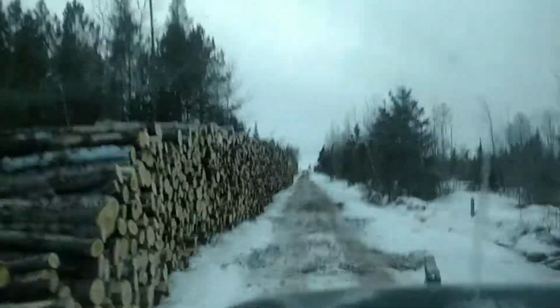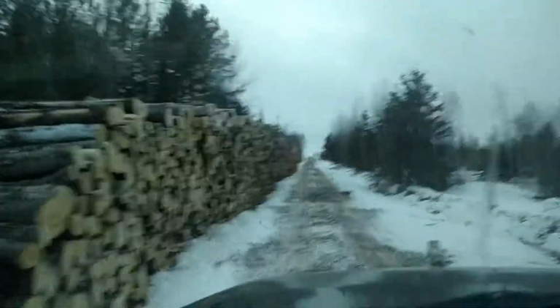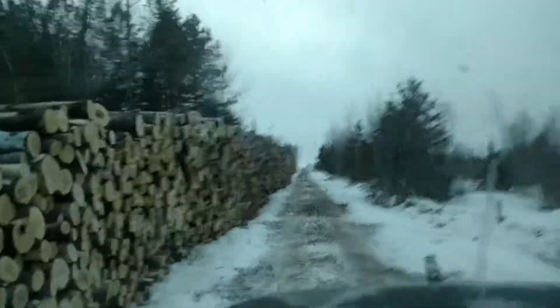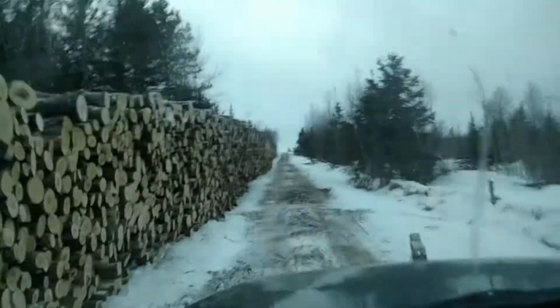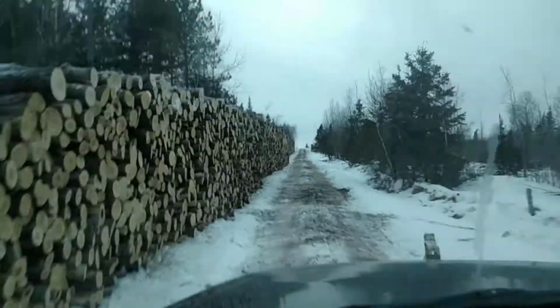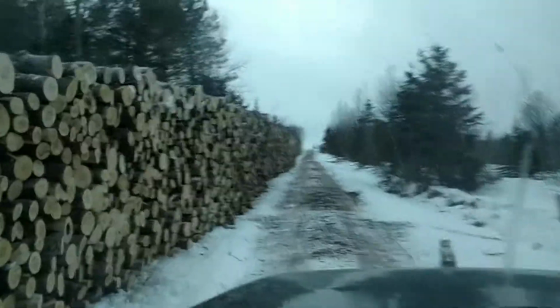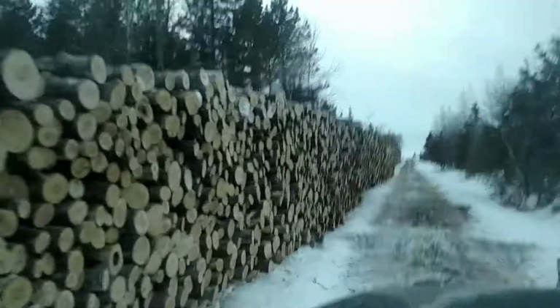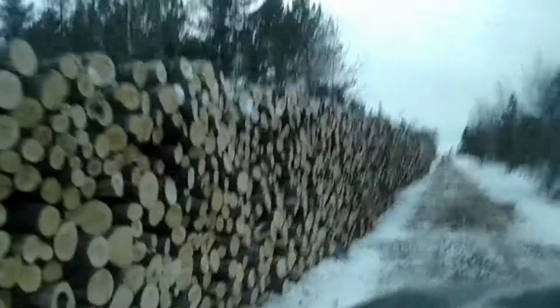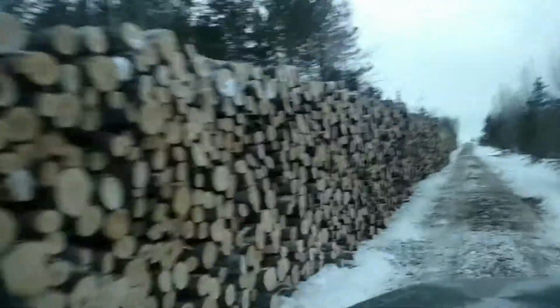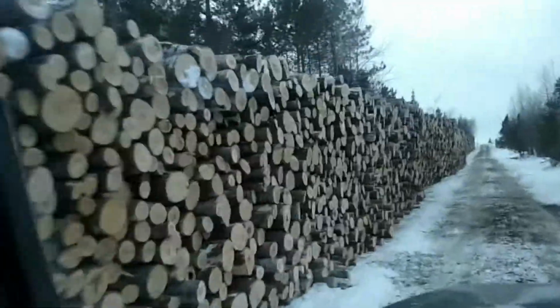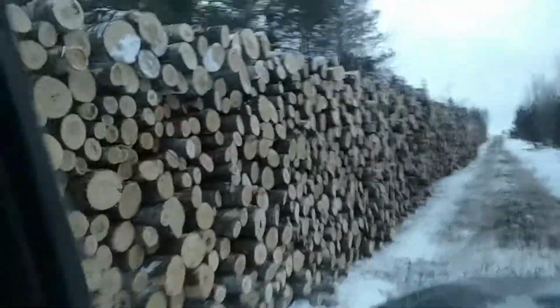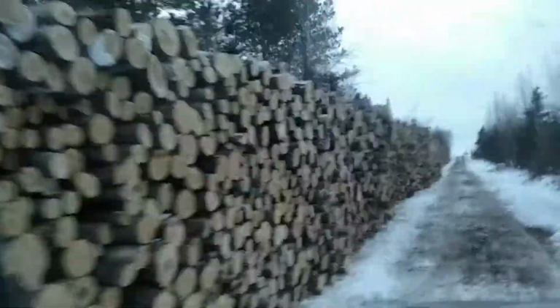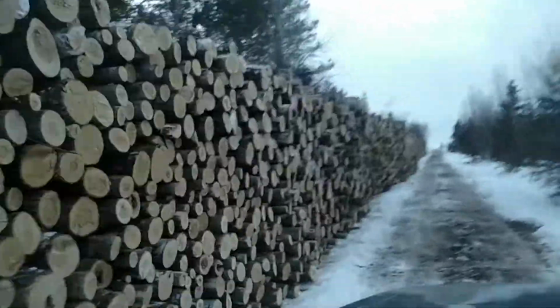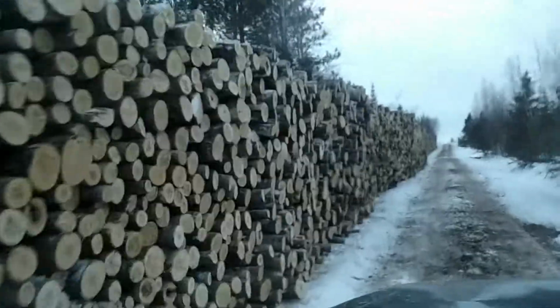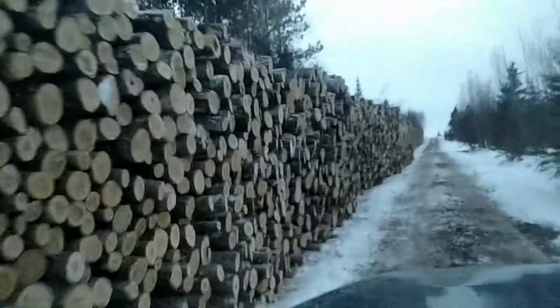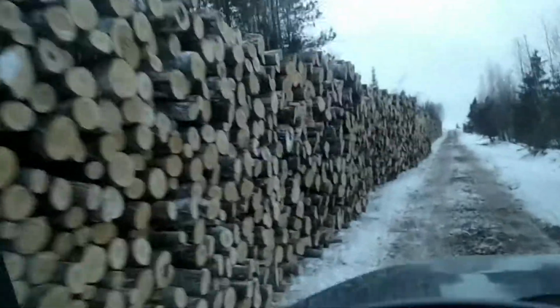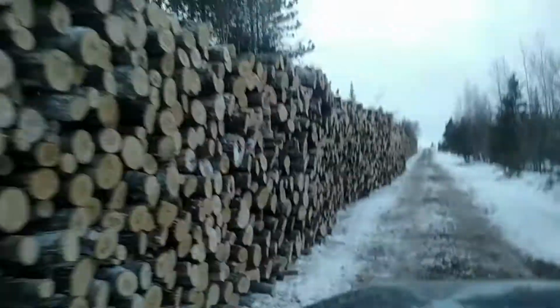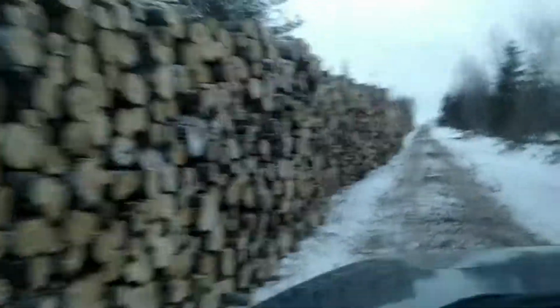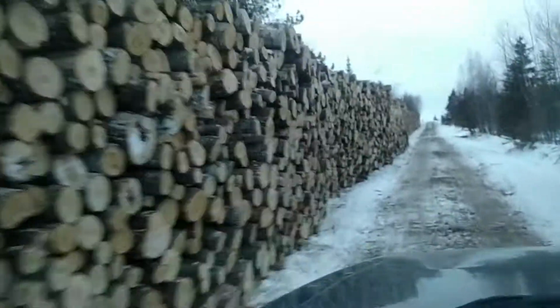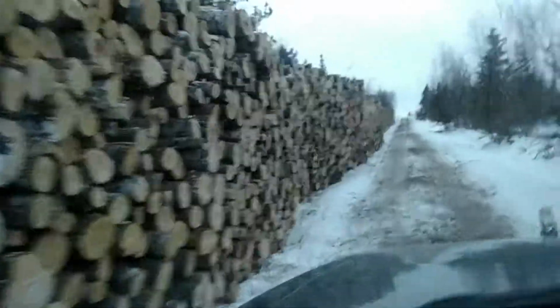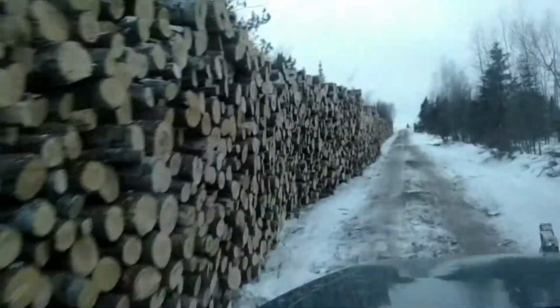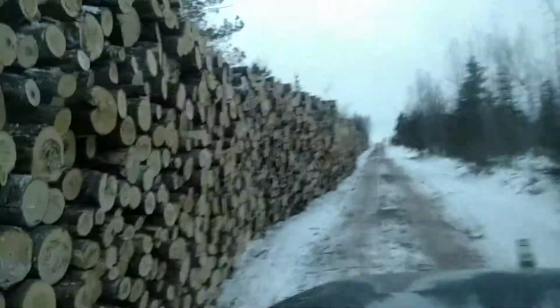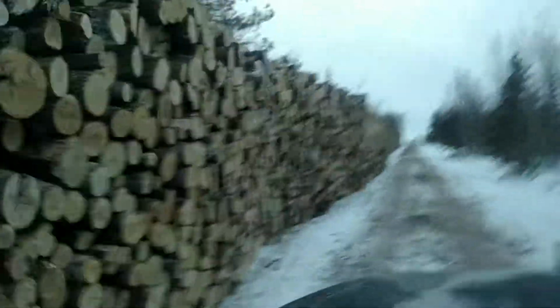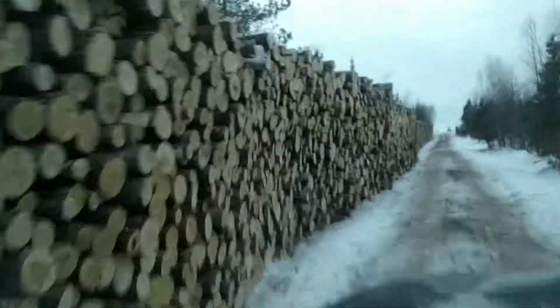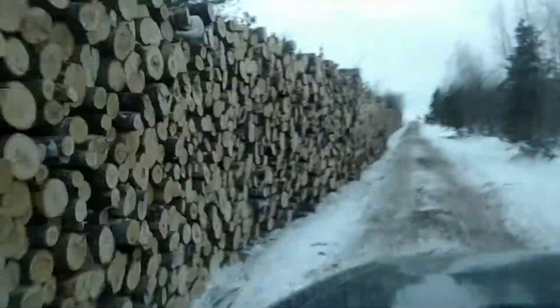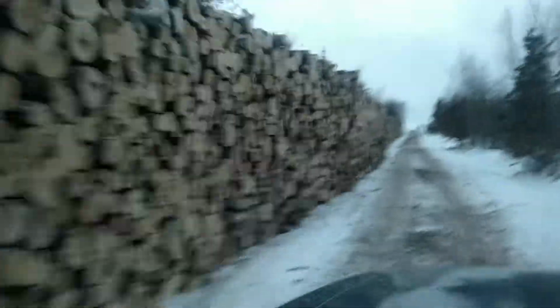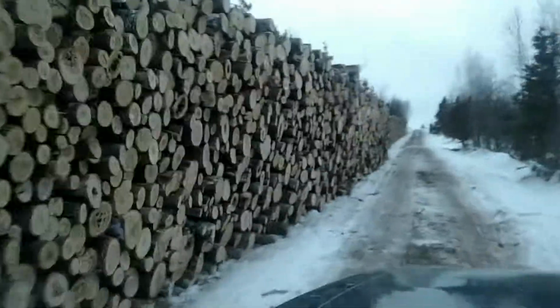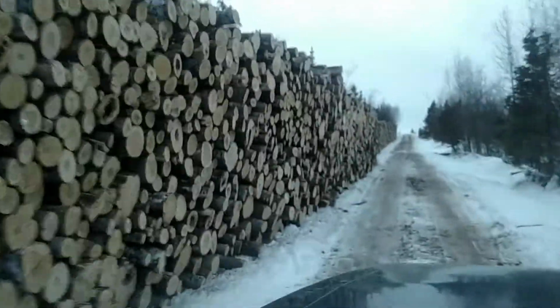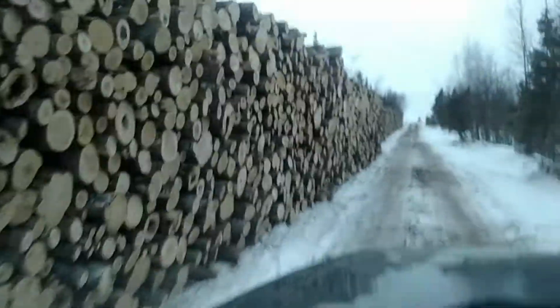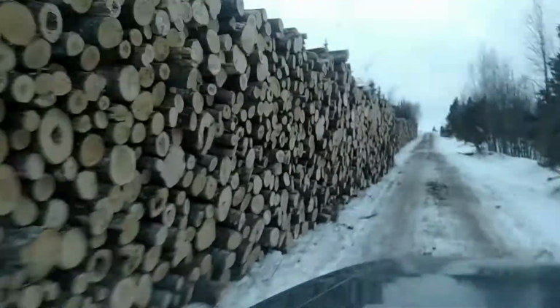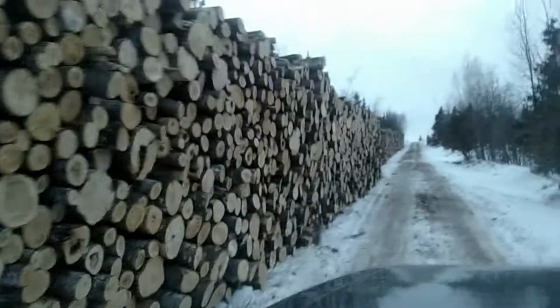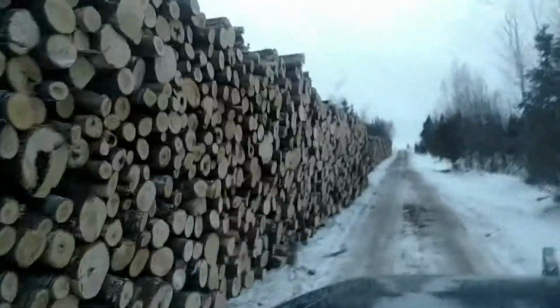And we'll just drive along. It's got a few curves in it, not perfect, but at least it's out of the woods.